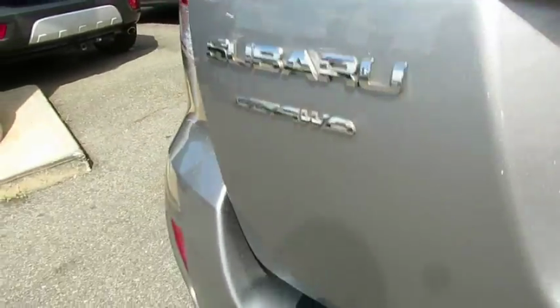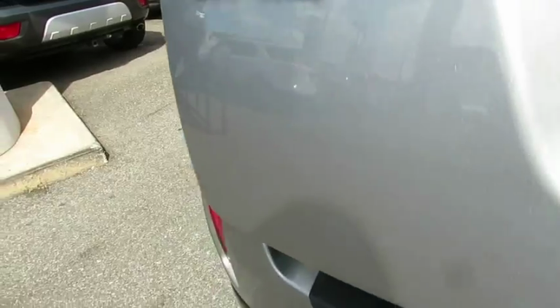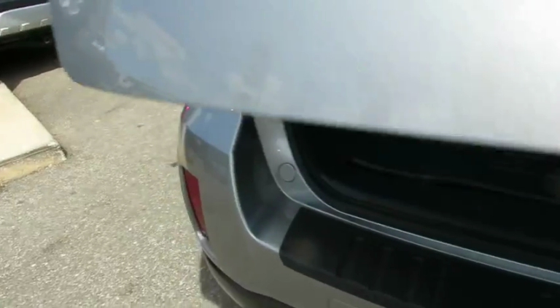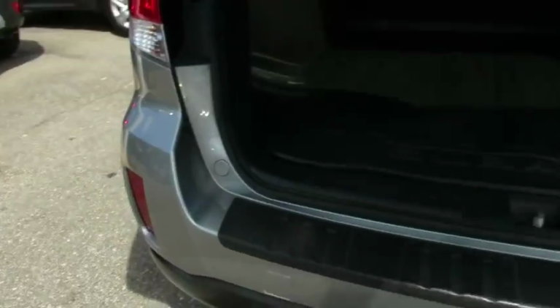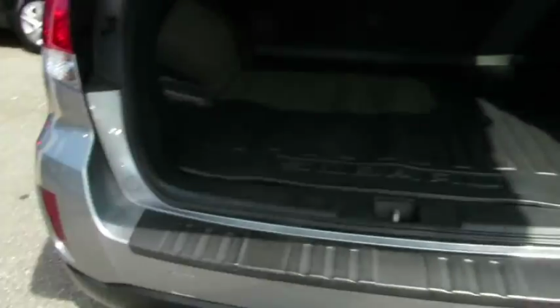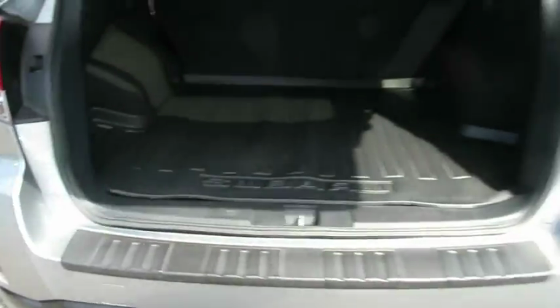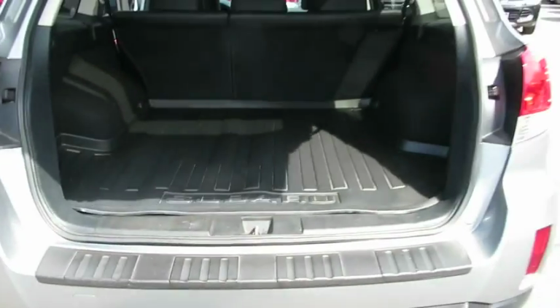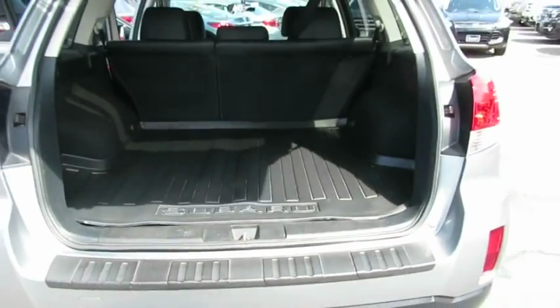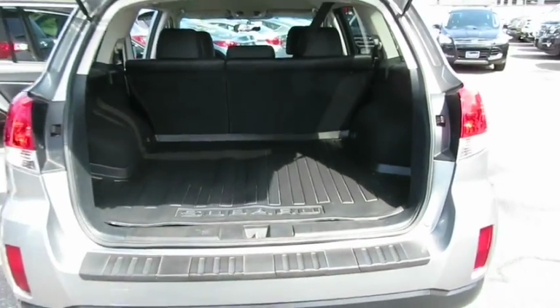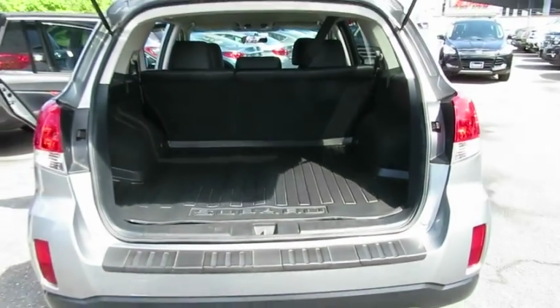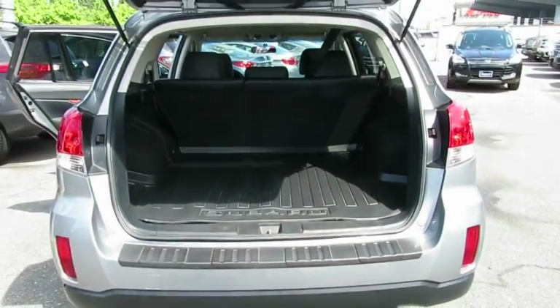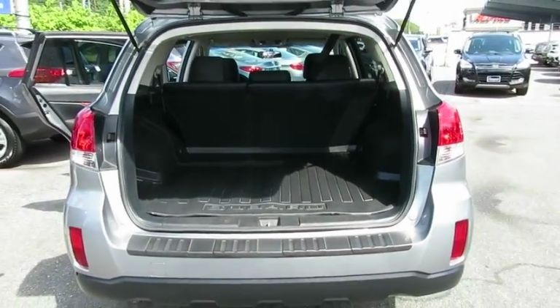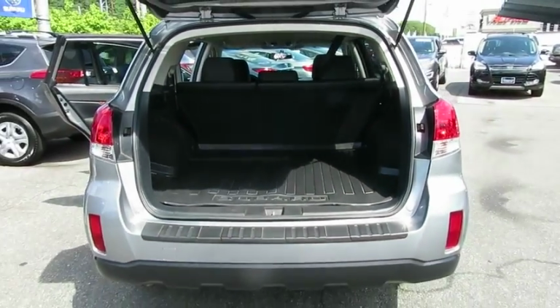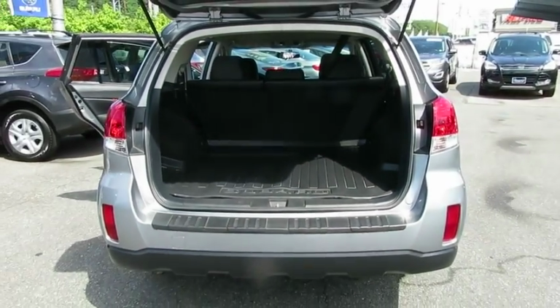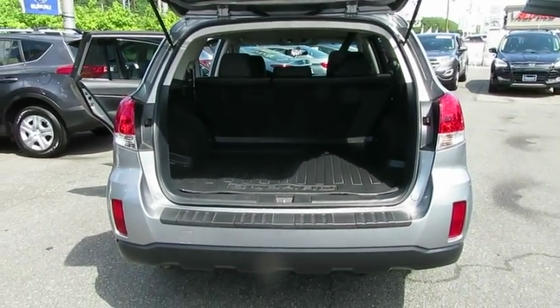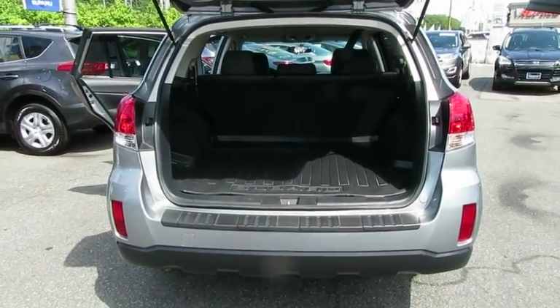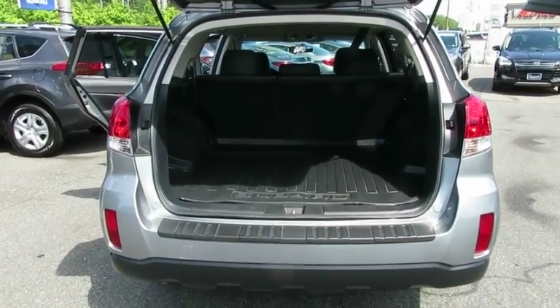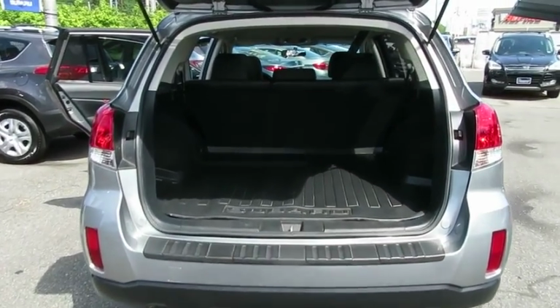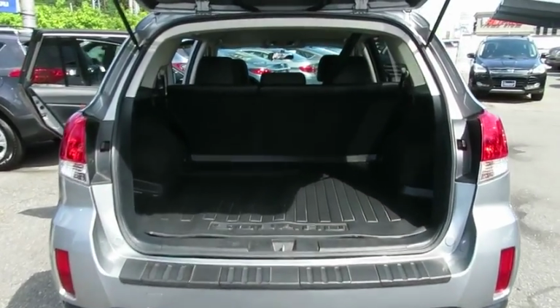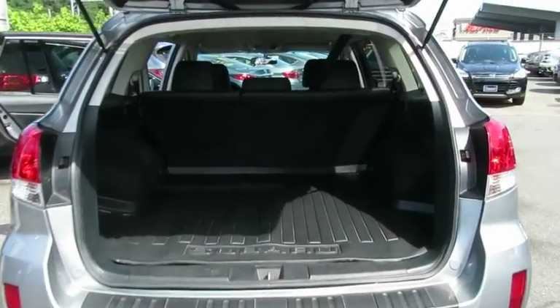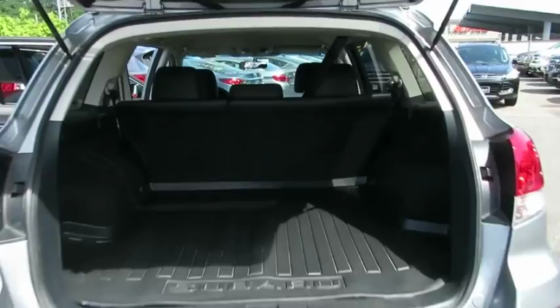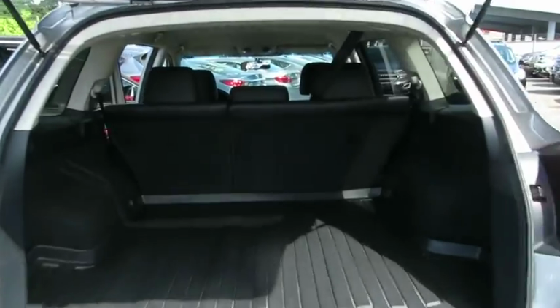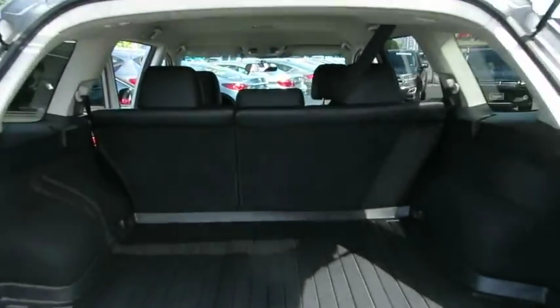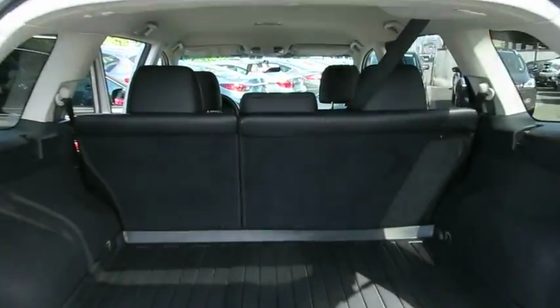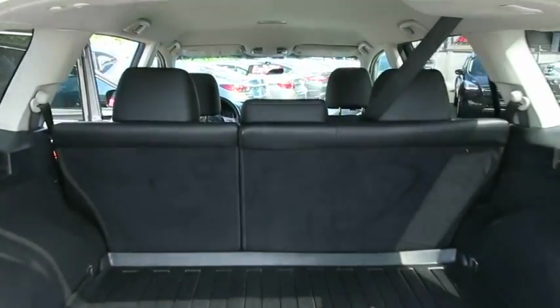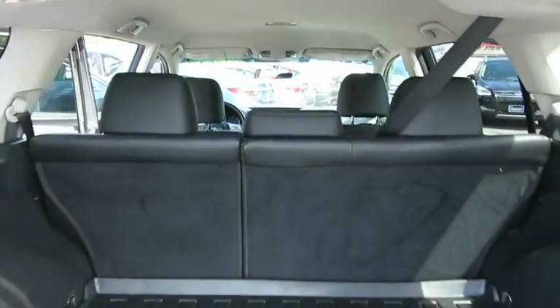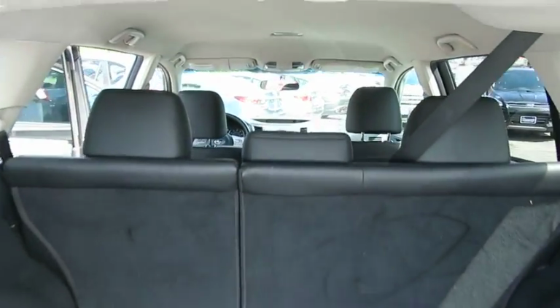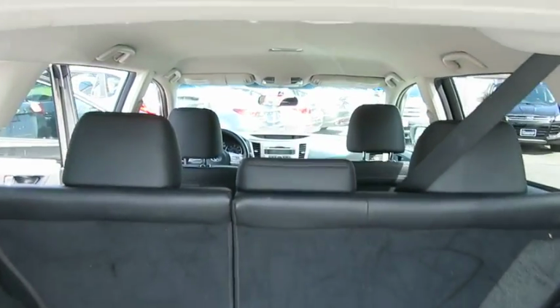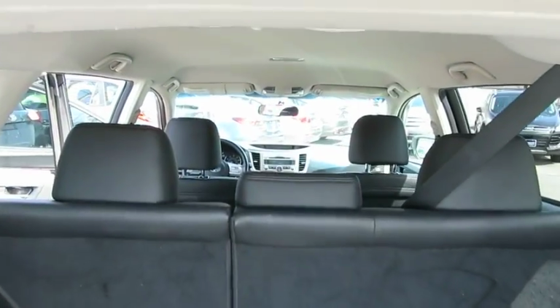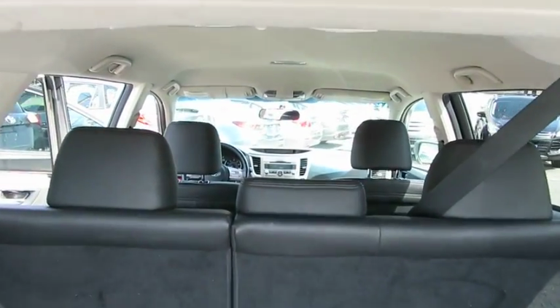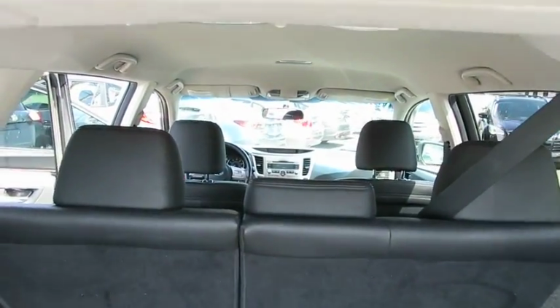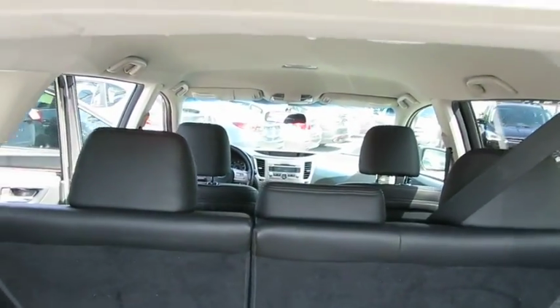Alloy wheels, adjustable steering wheel, power steering, floor mats, cruise control, aluminum wheels, four-wheel disc brakes, climate control.